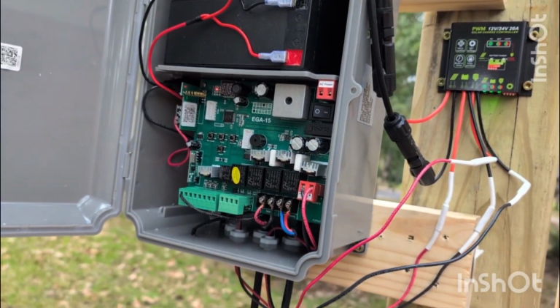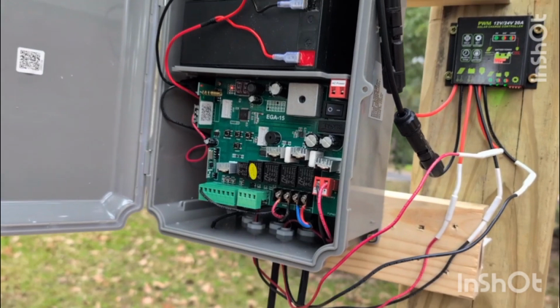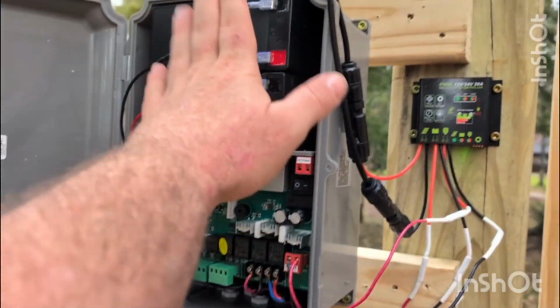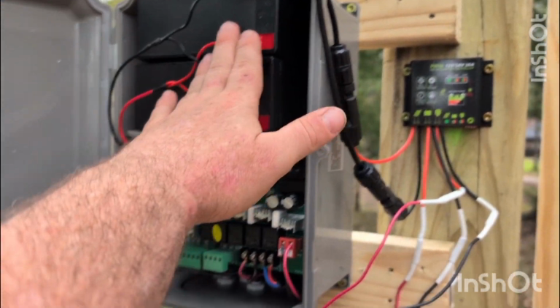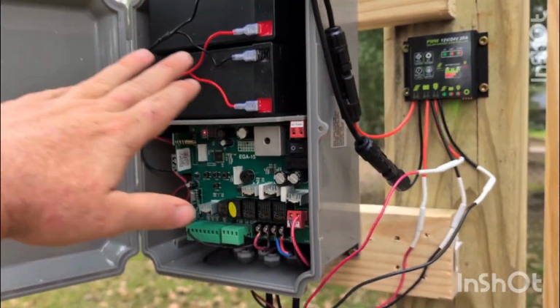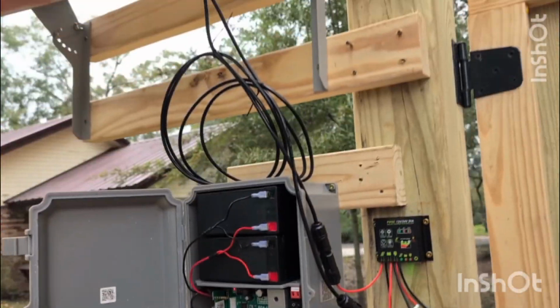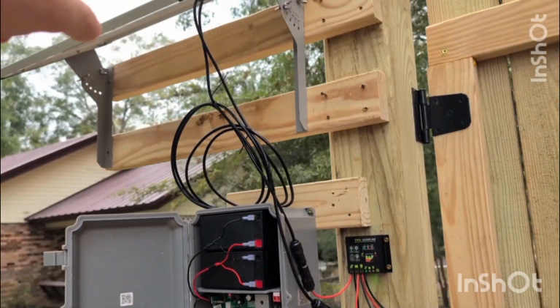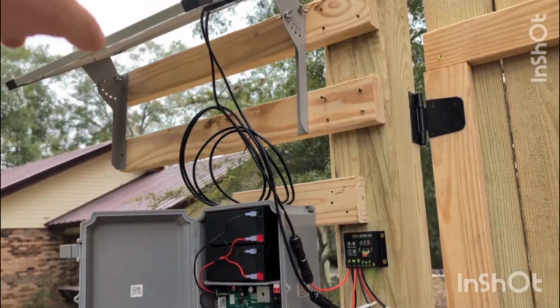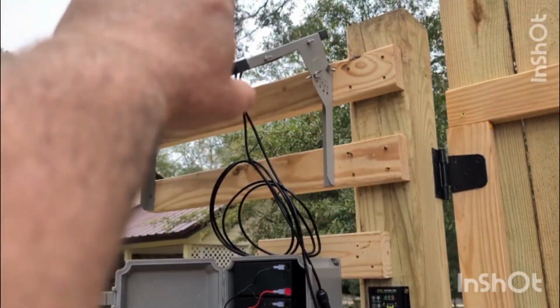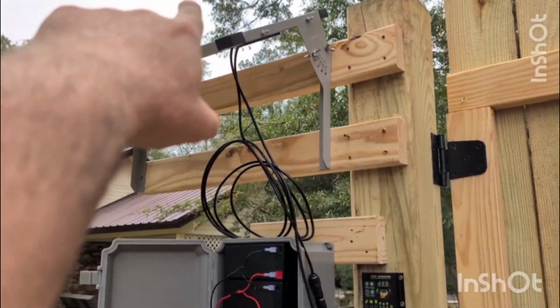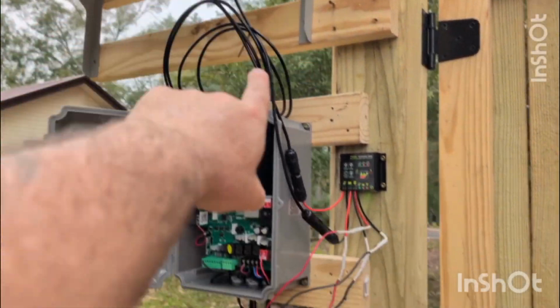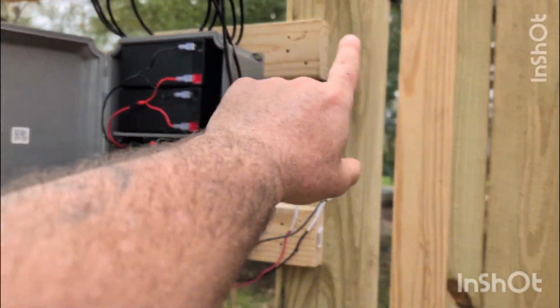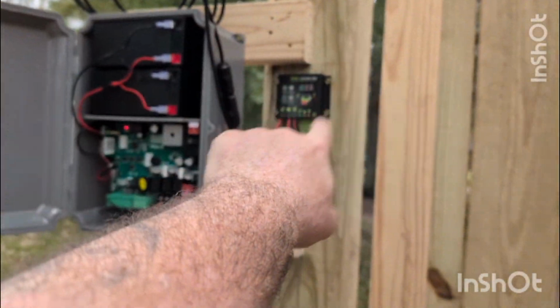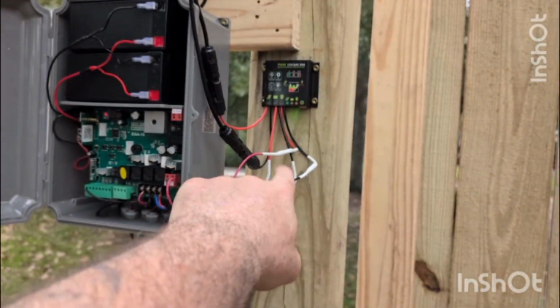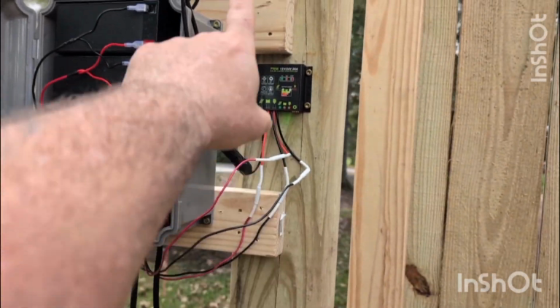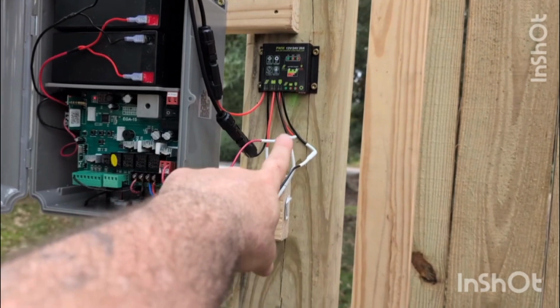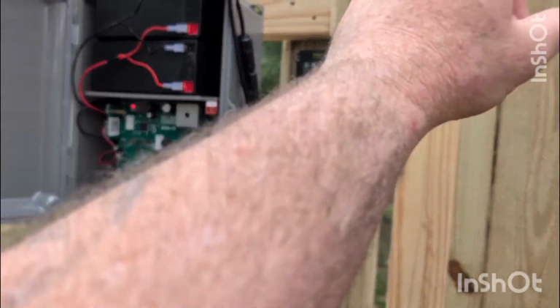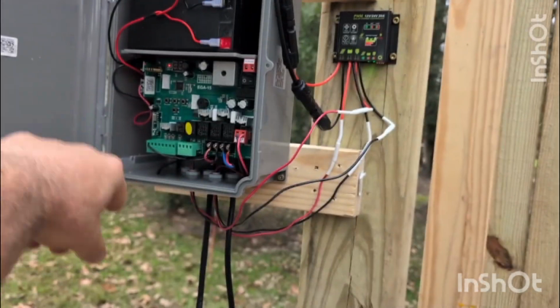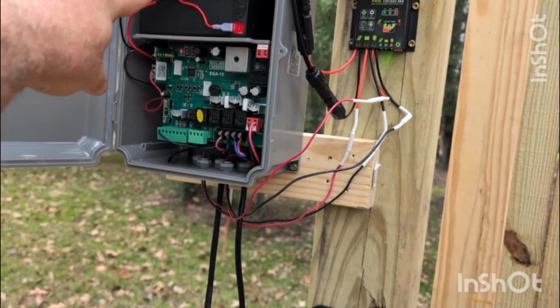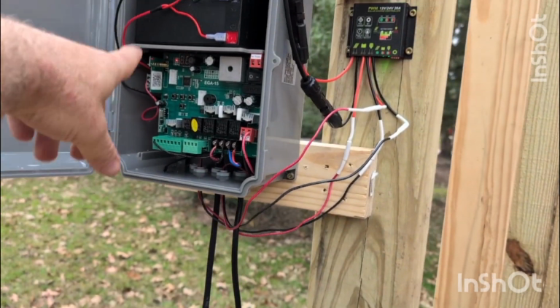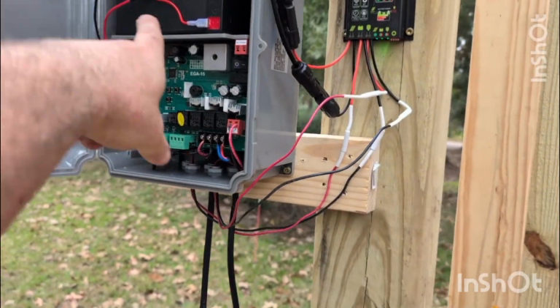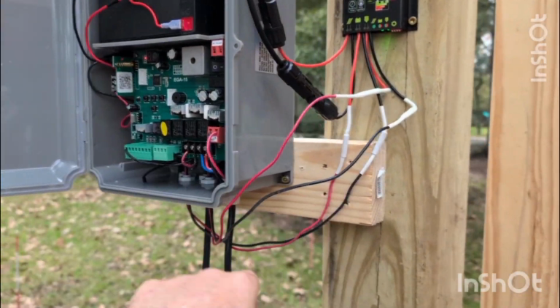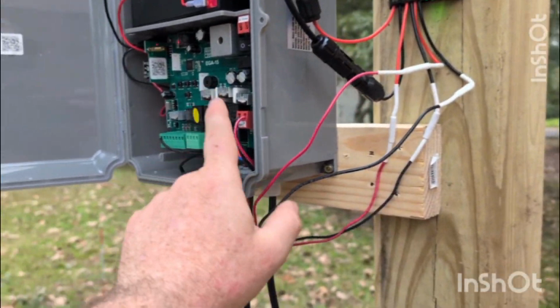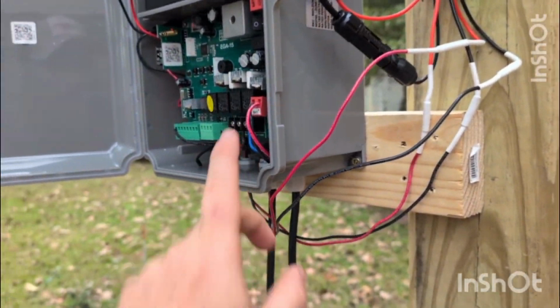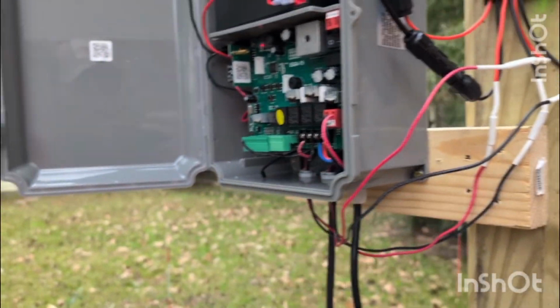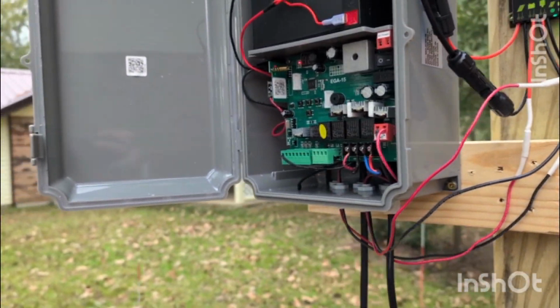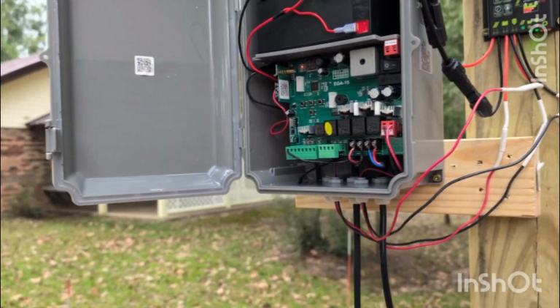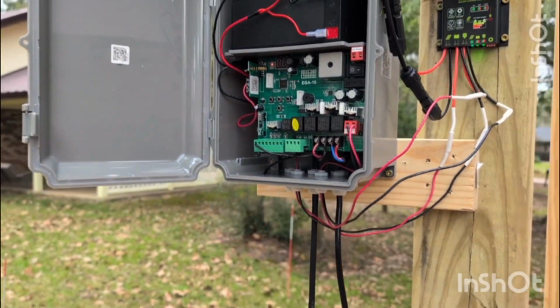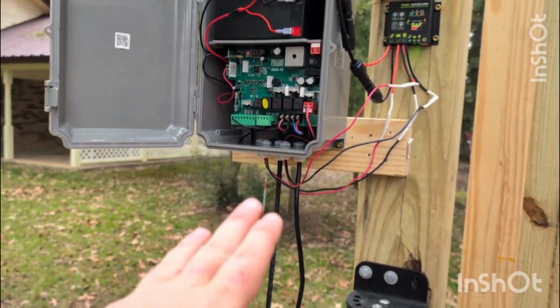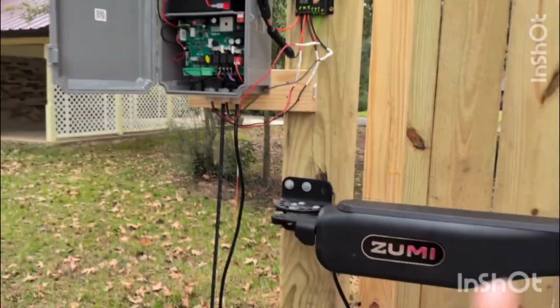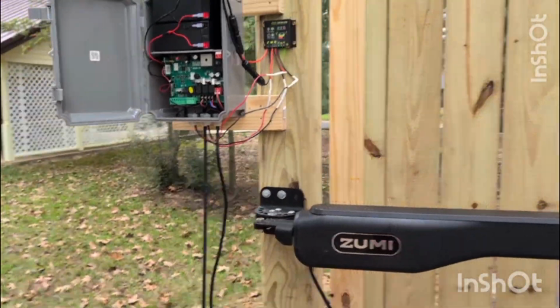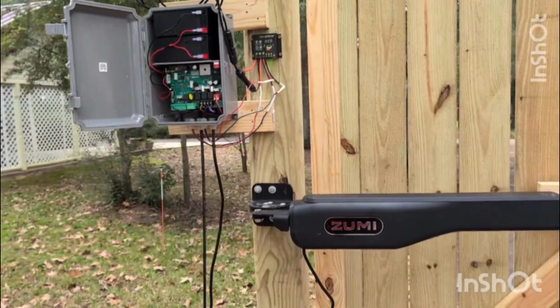You can see we've got our battery in here and our solar panel. Solar power goes to the controller, the controller goes to the battery, and the controller also goes to the microchip itself, which then connects to the gate arm motors.